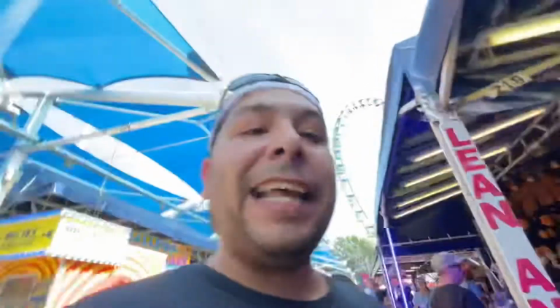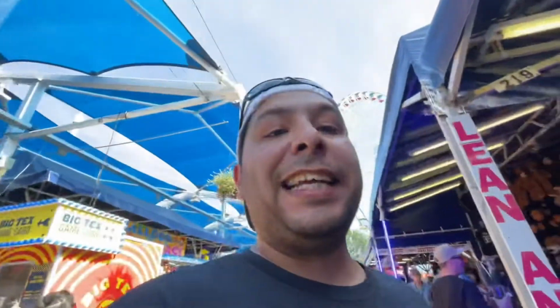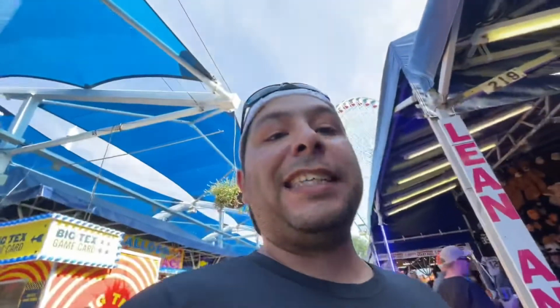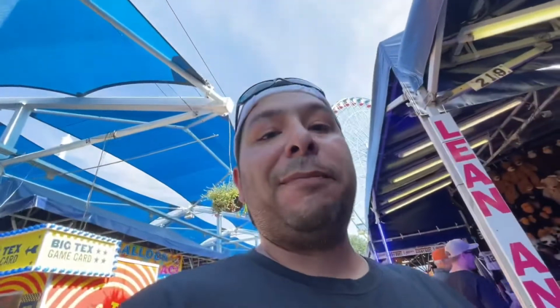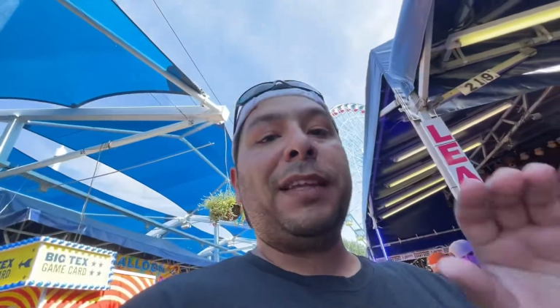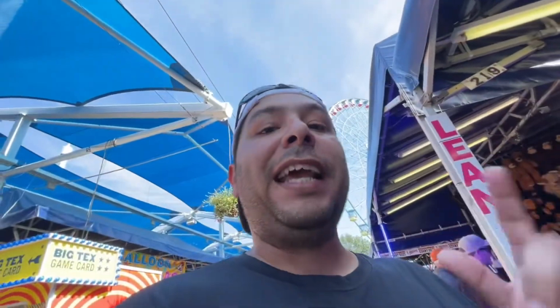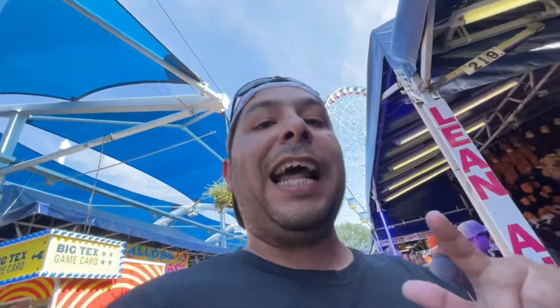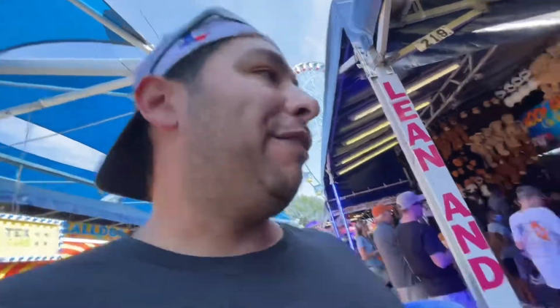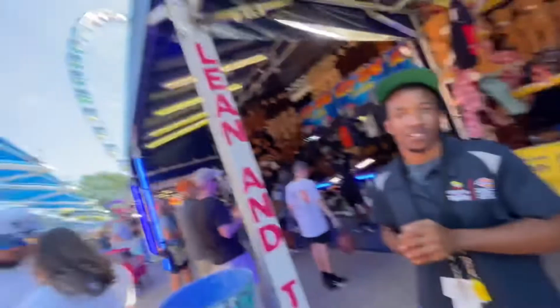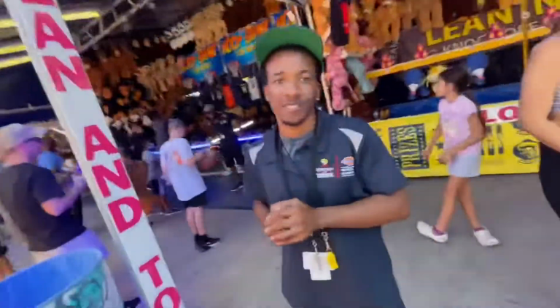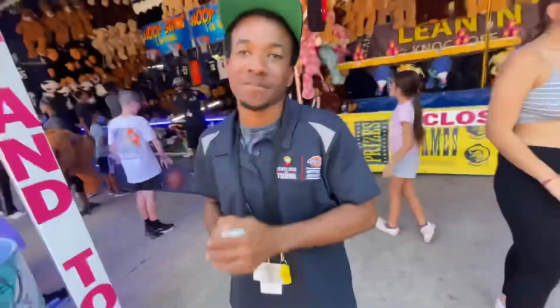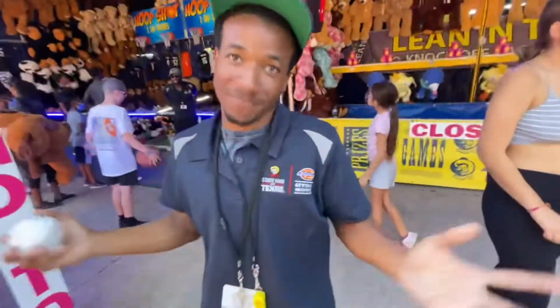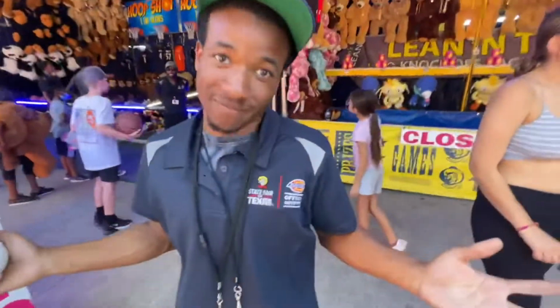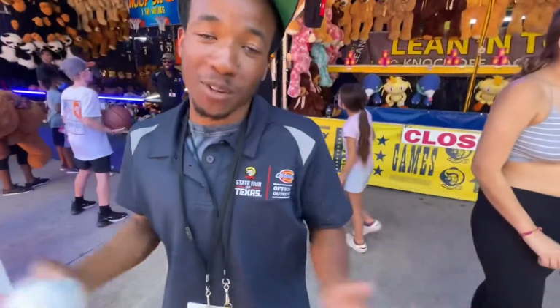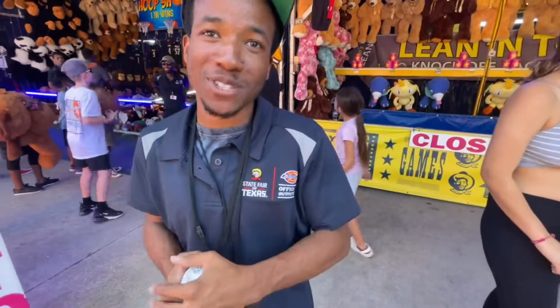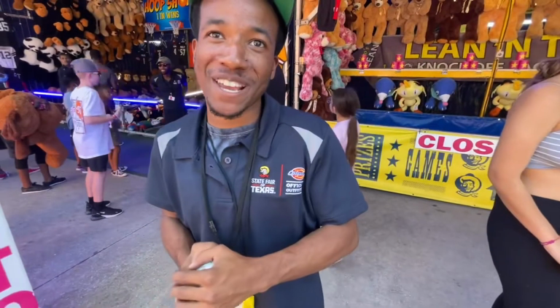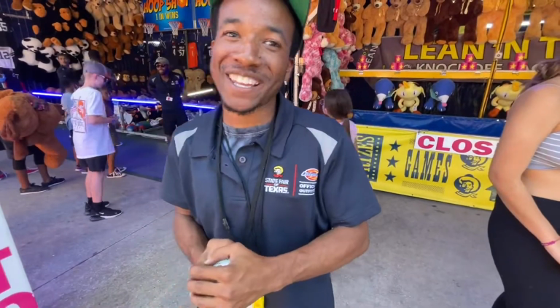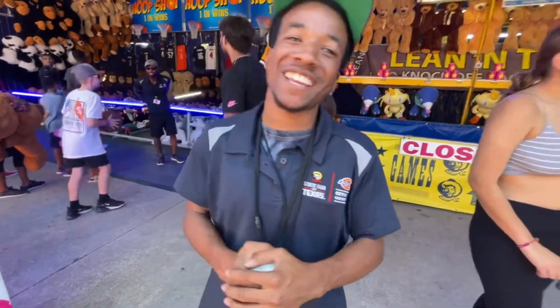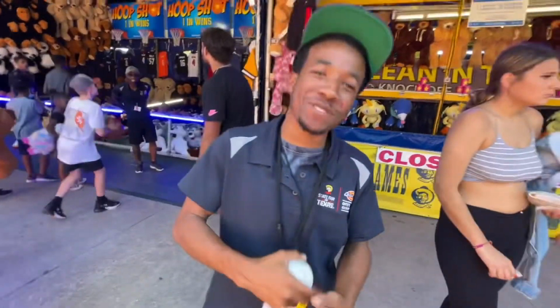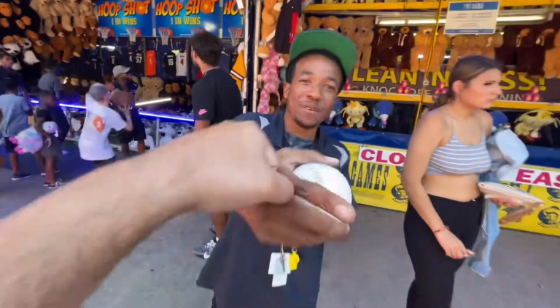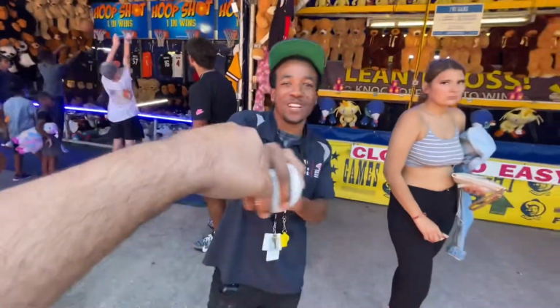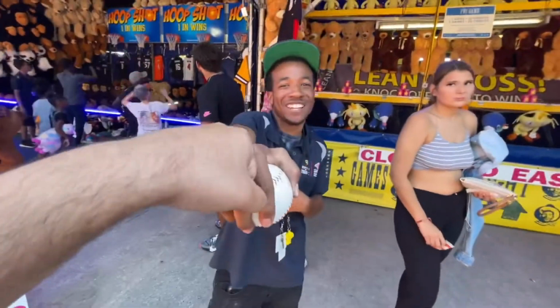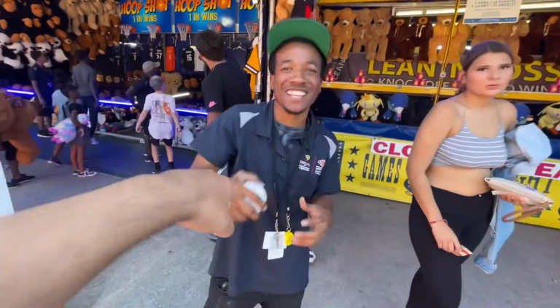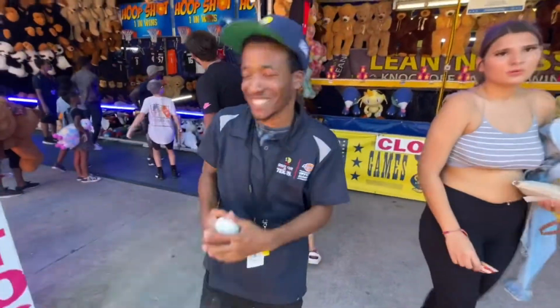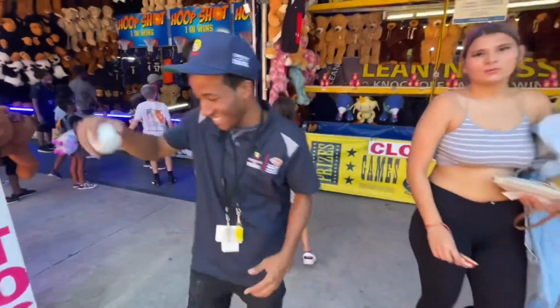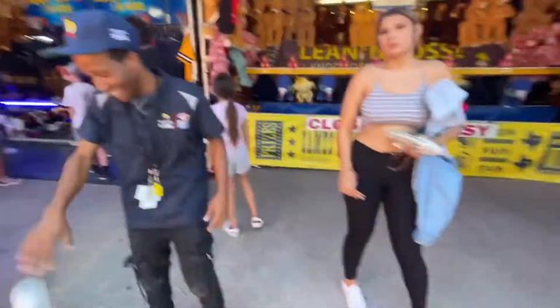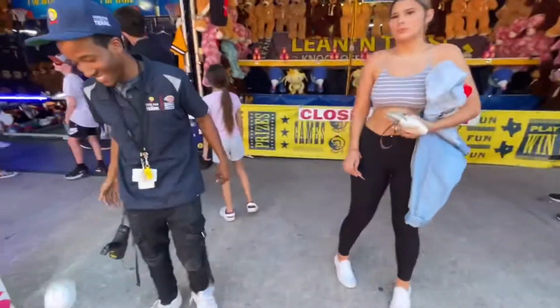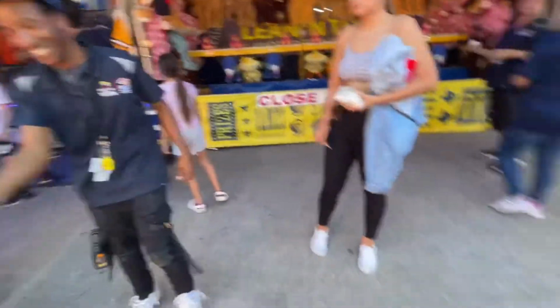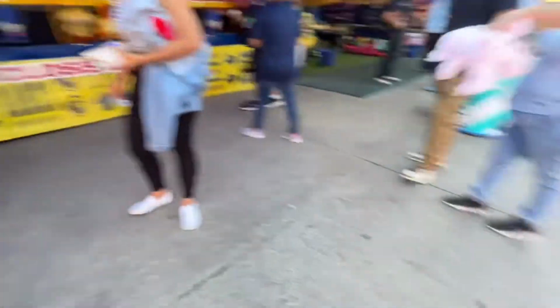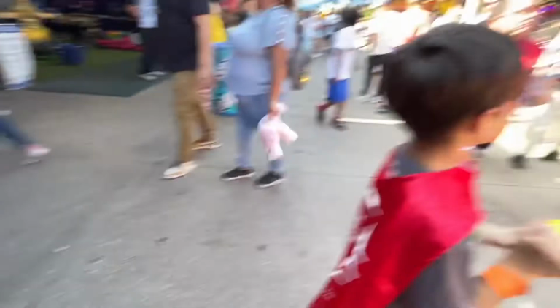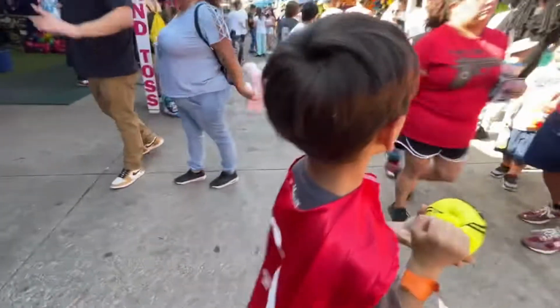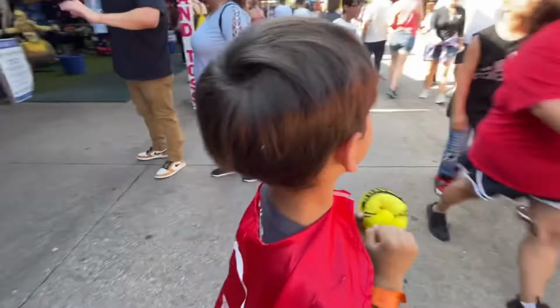Guys, his name is Anthony! Hit the like button for Anthony! Say what's up! What's up, man? There you go, bro!